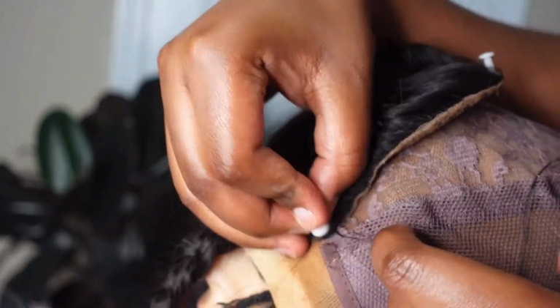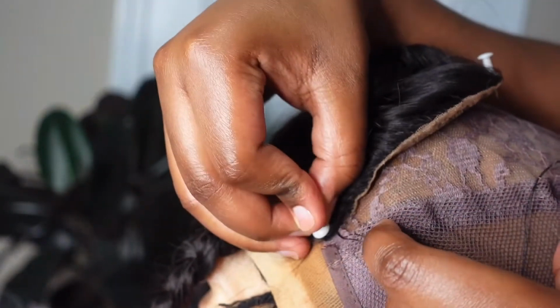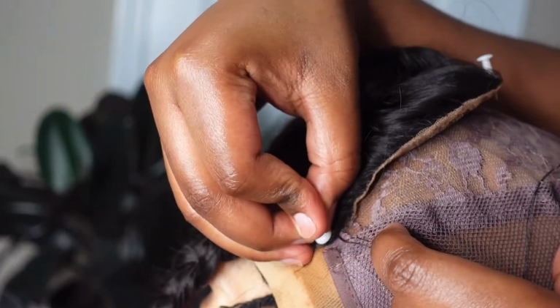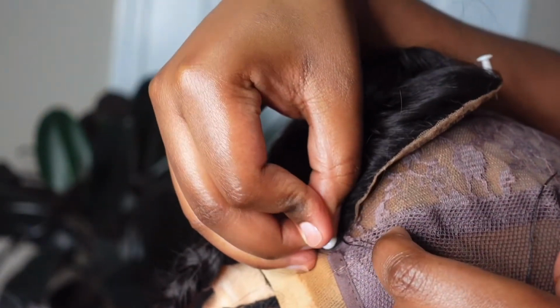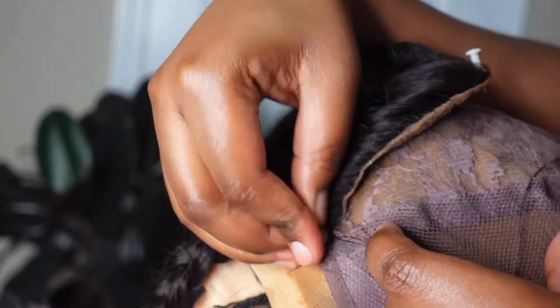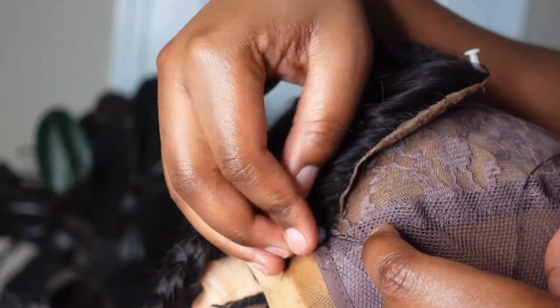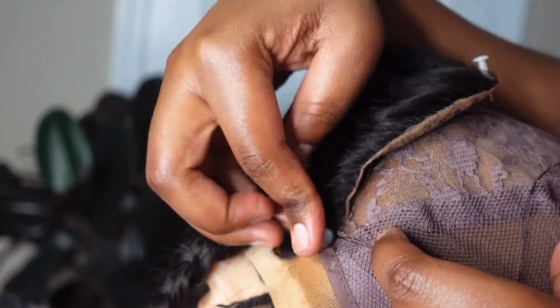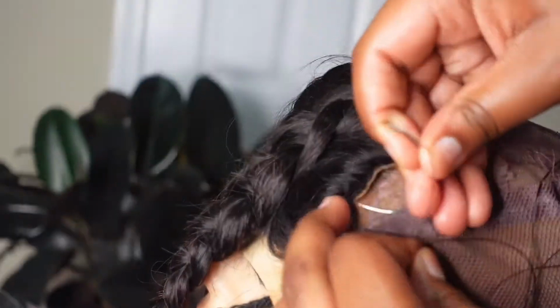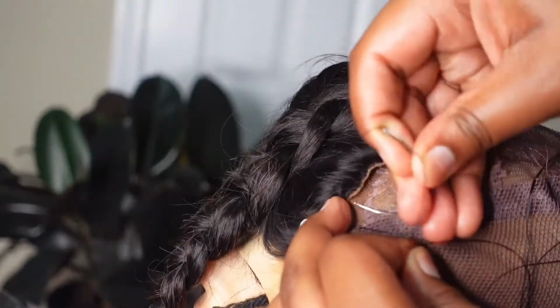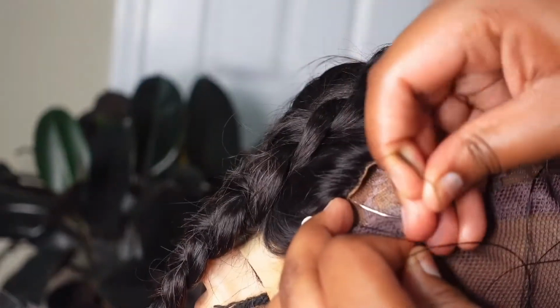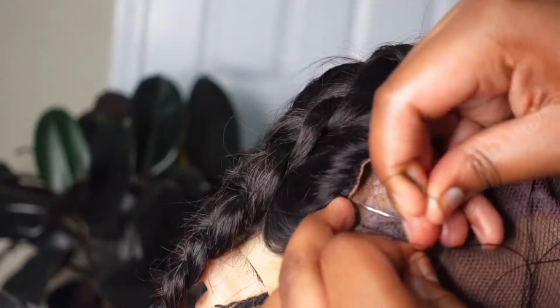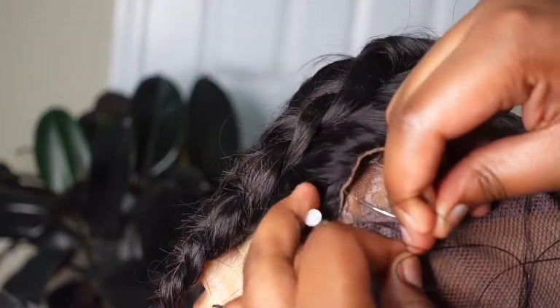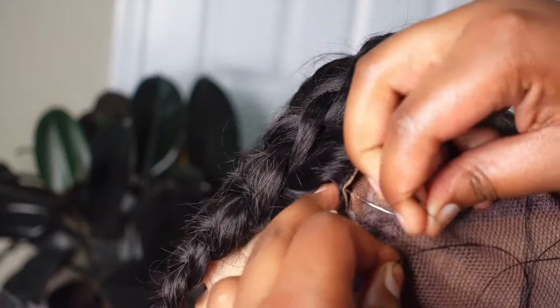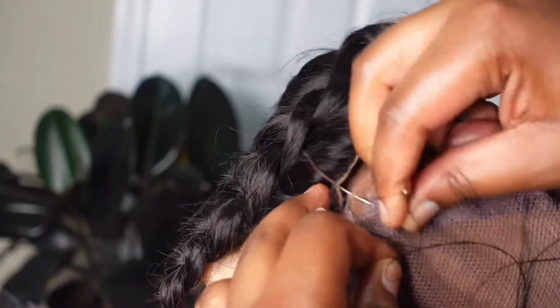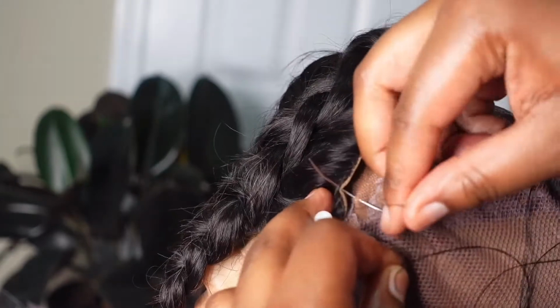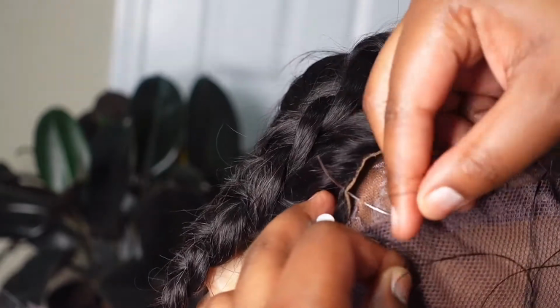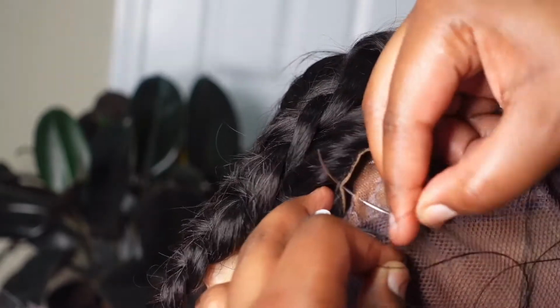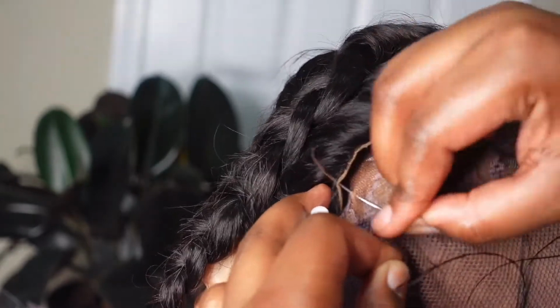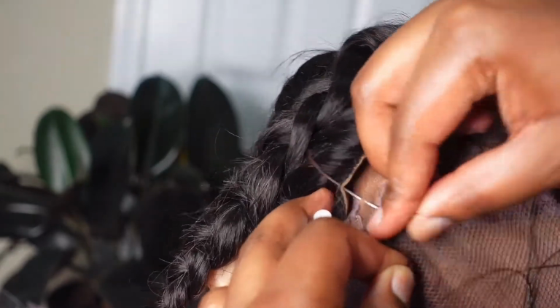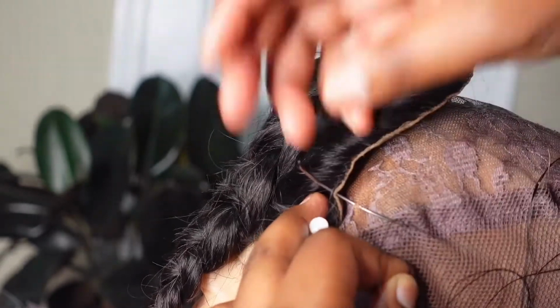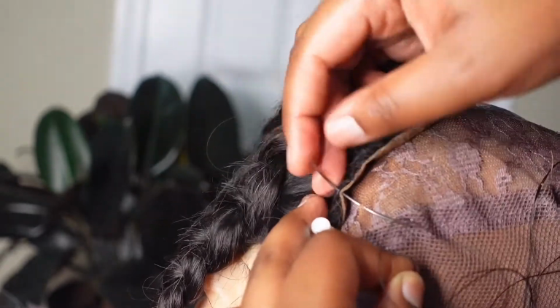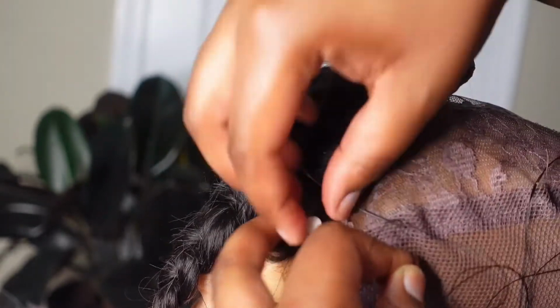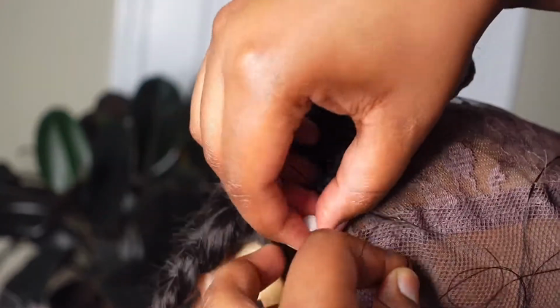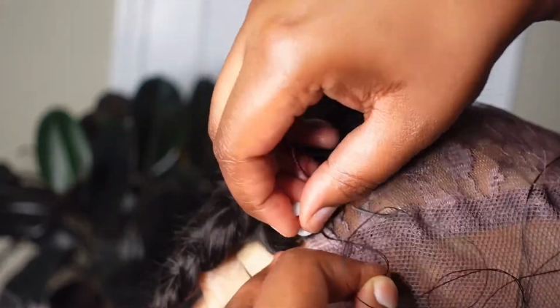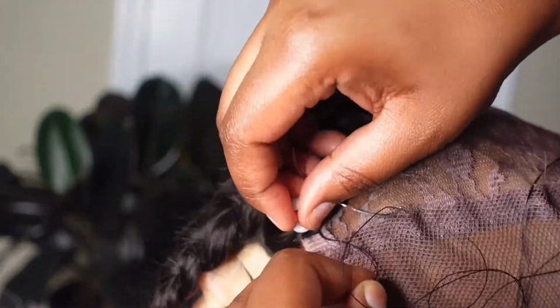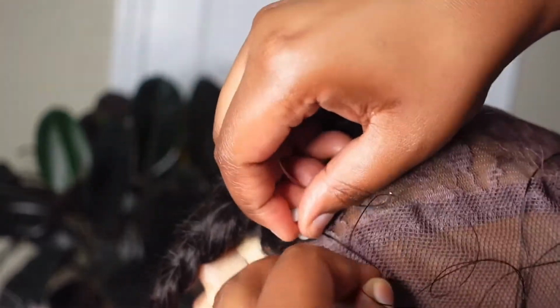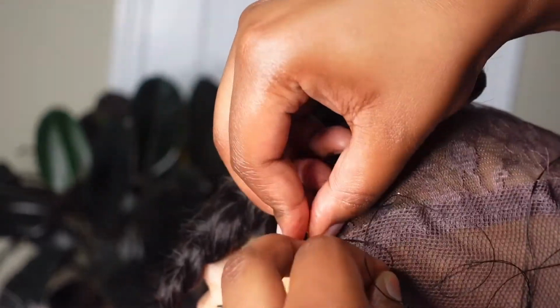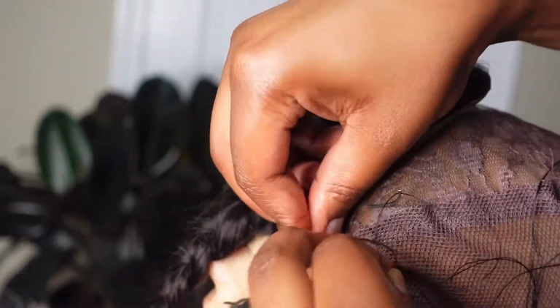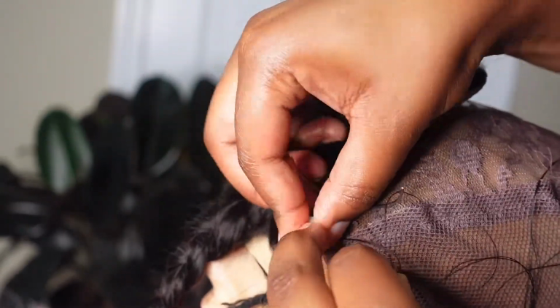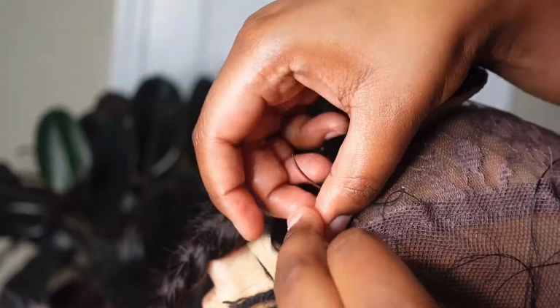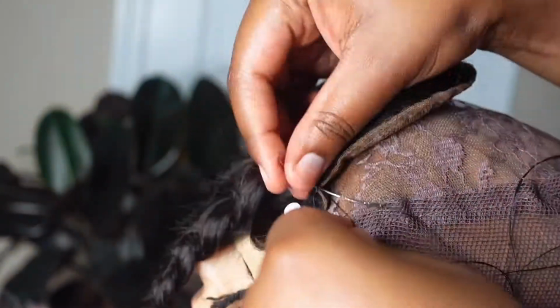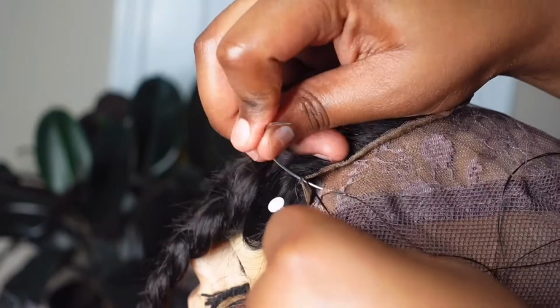As you can see, I'm putting the safety pin back in that corner because it has been sewn, and now I don't want the hair to move as I'm working through to the other side.